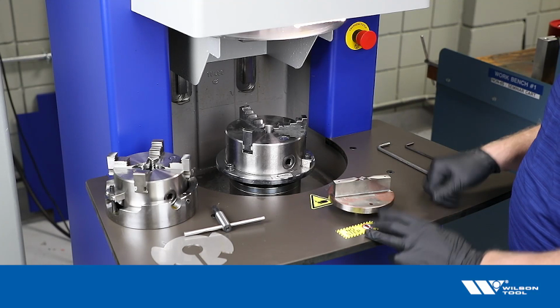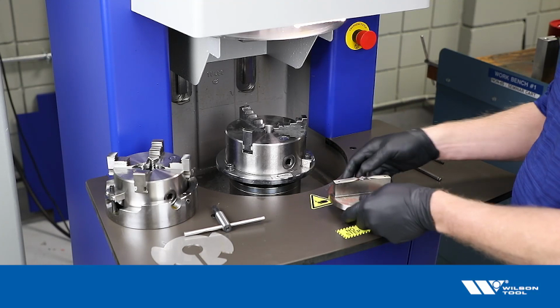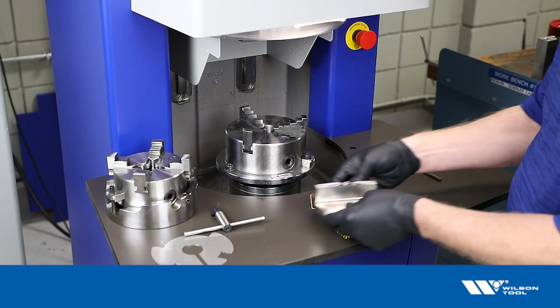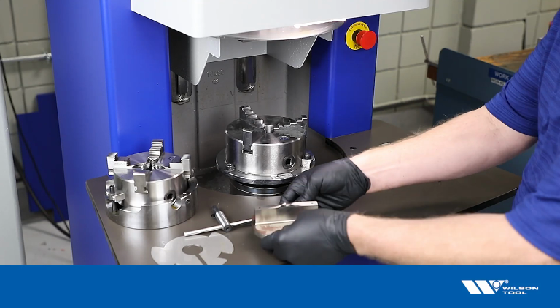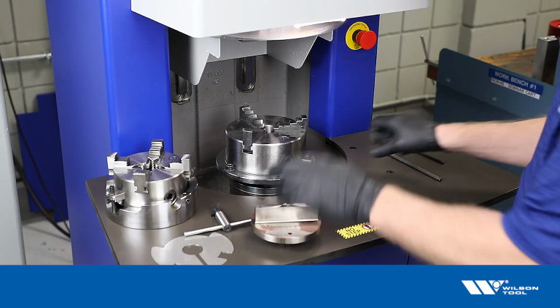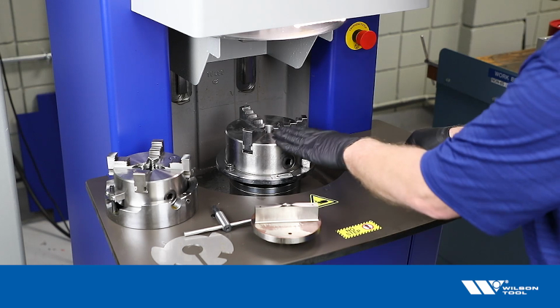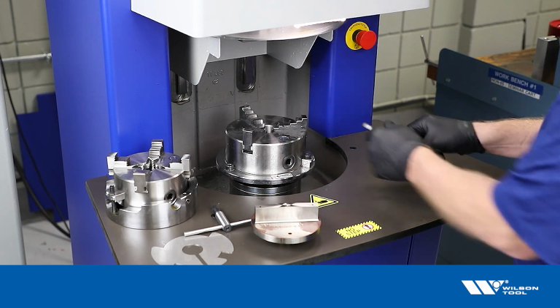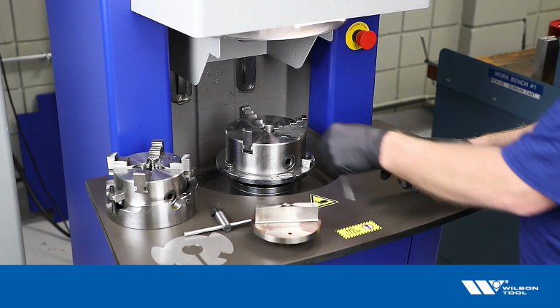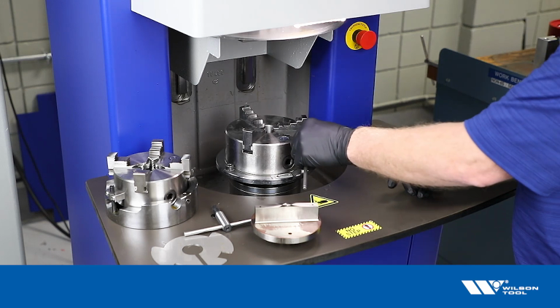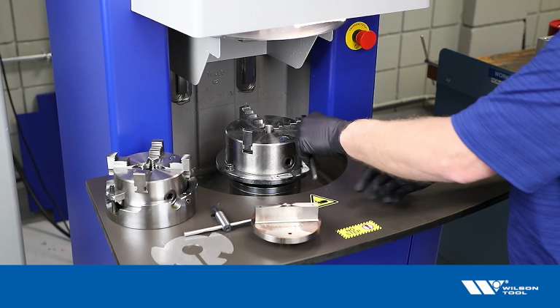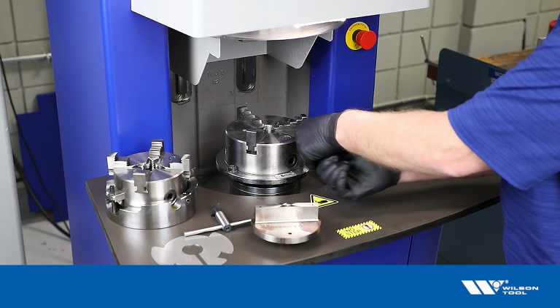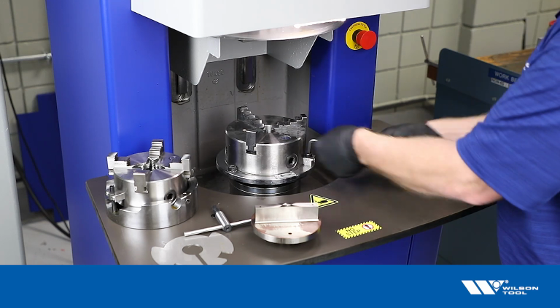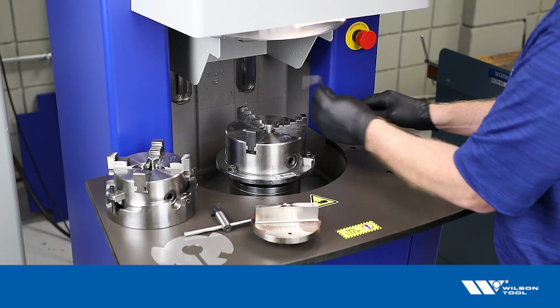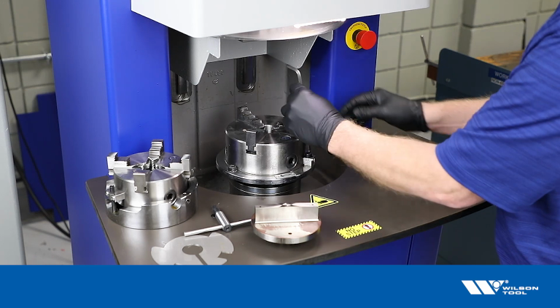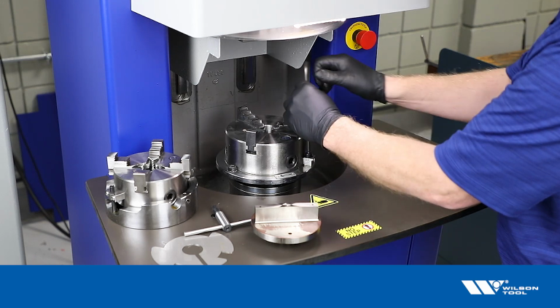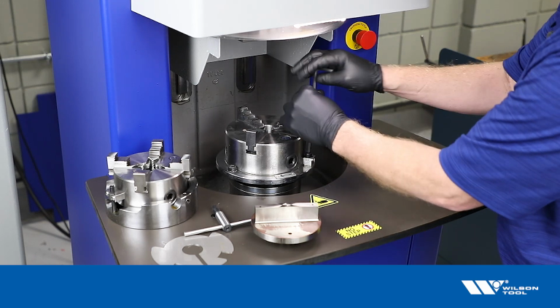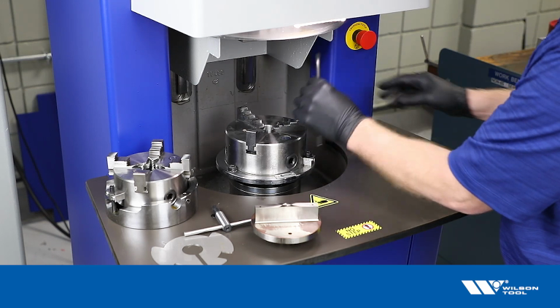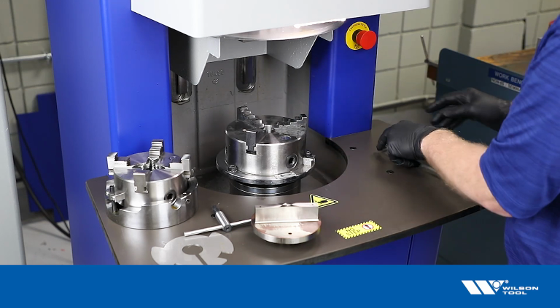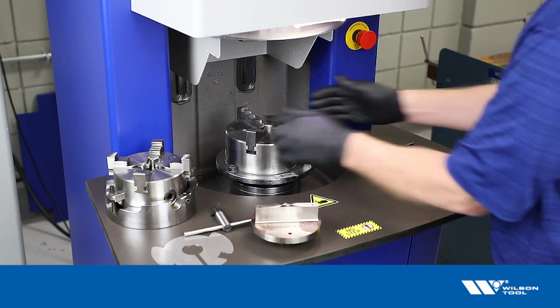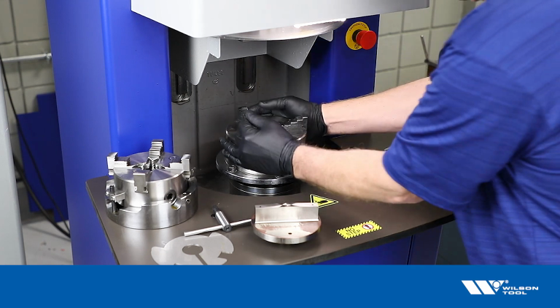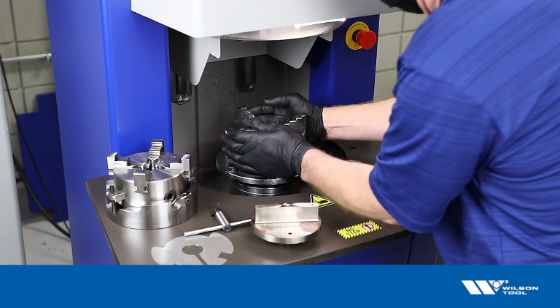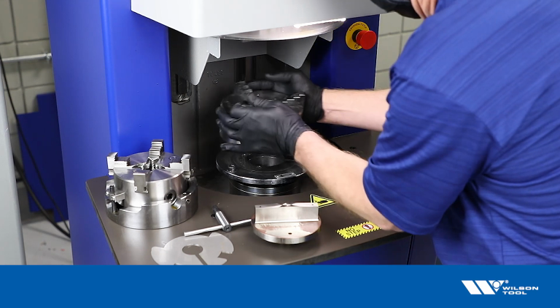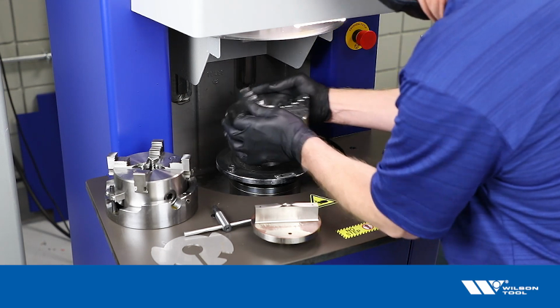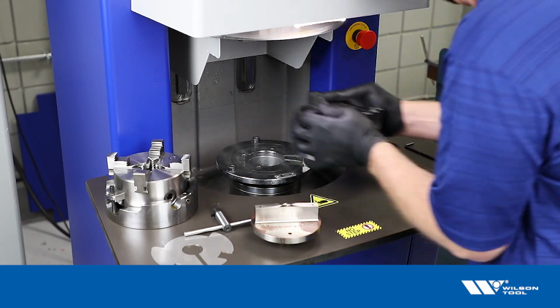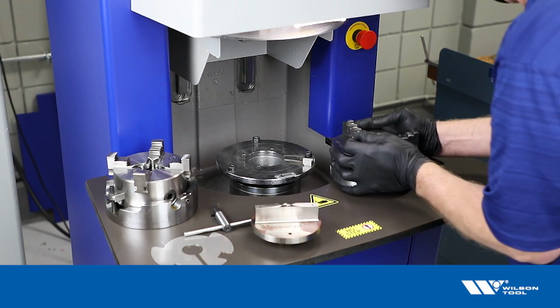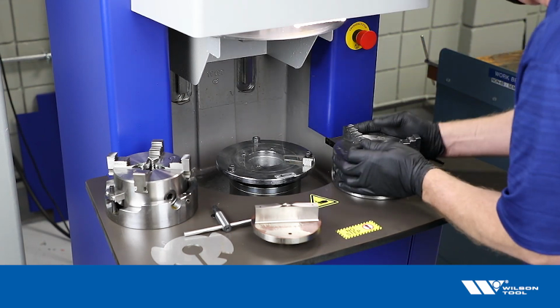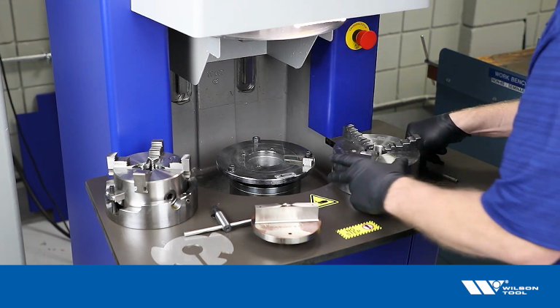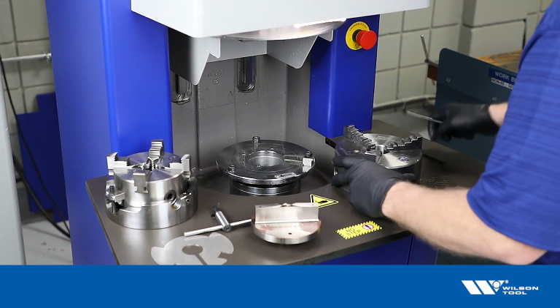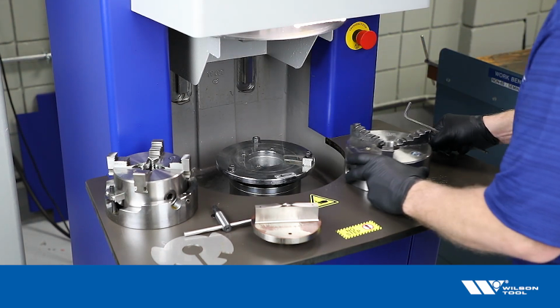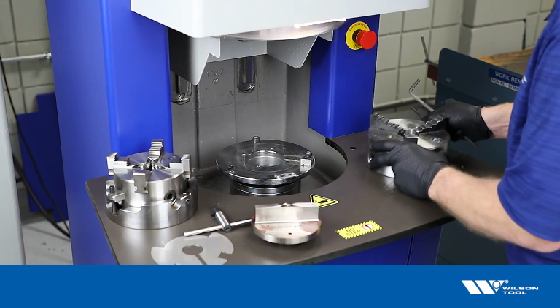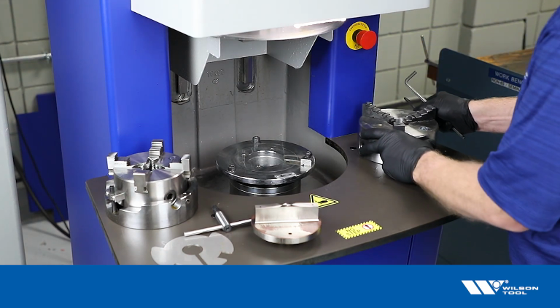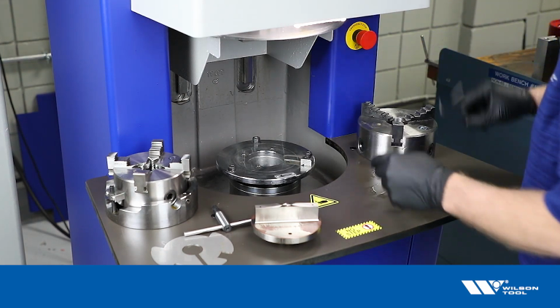To start with, we're going to remove the three-jaw chuck that's in the machine normally for grinding flat tools. Take that off and set it aside.